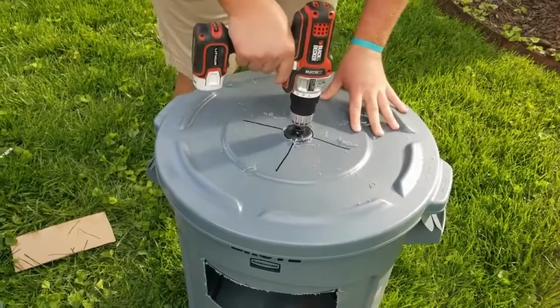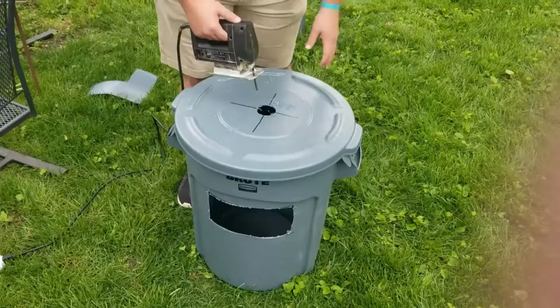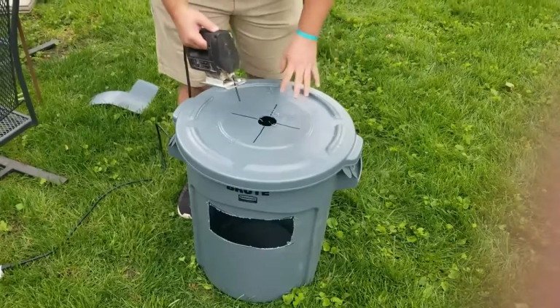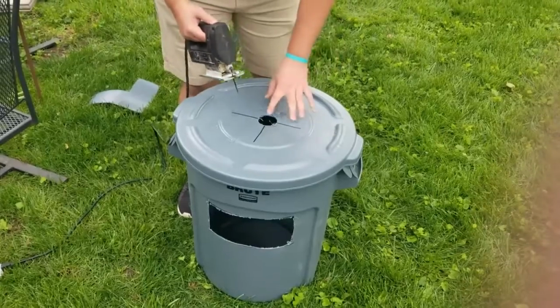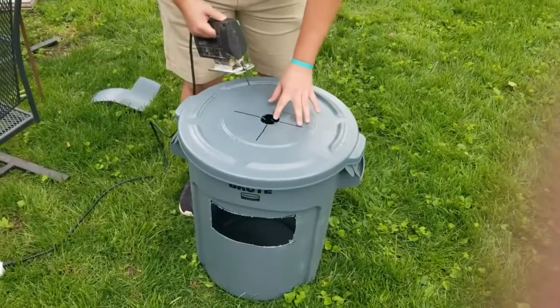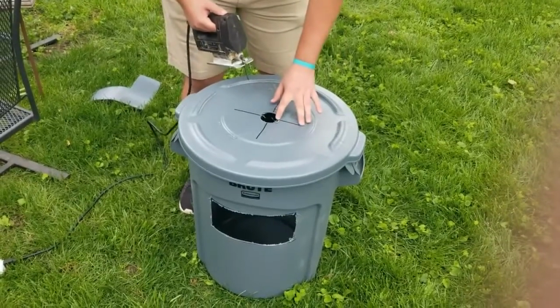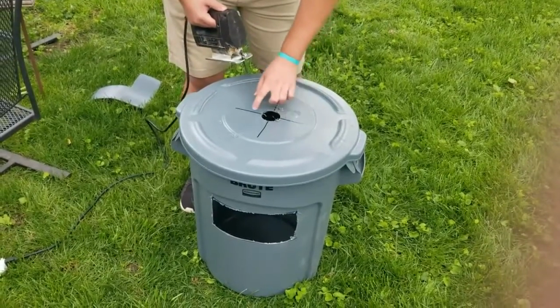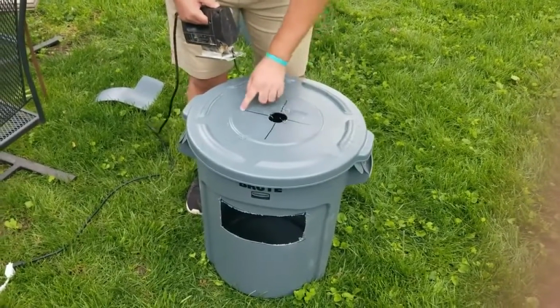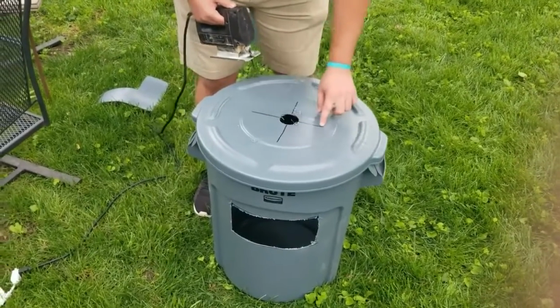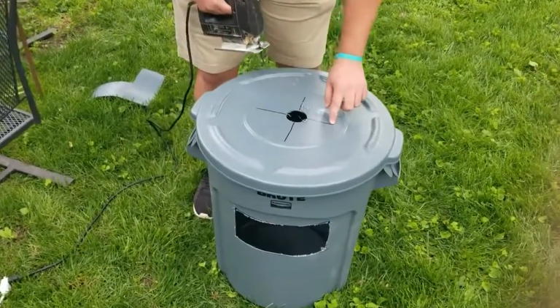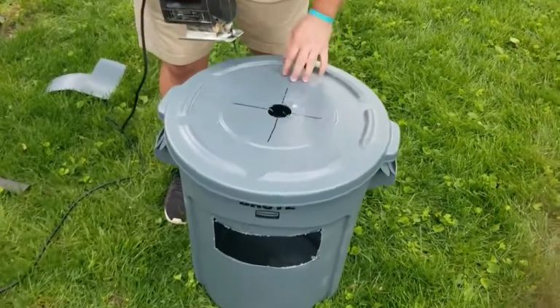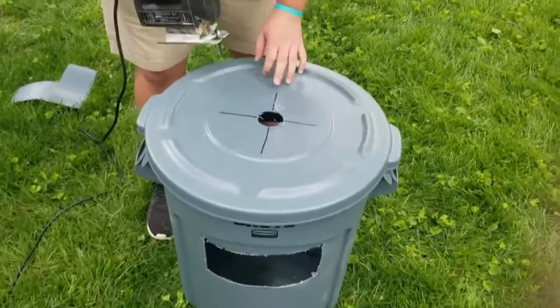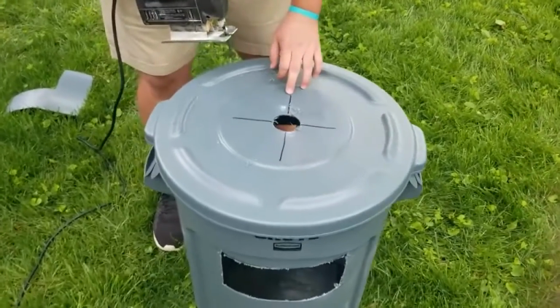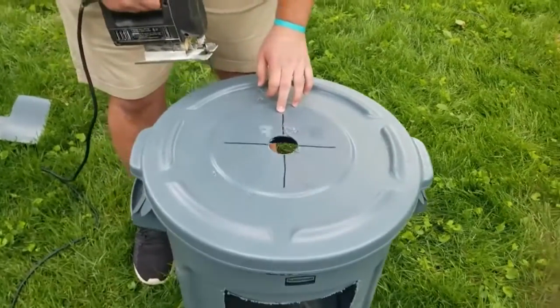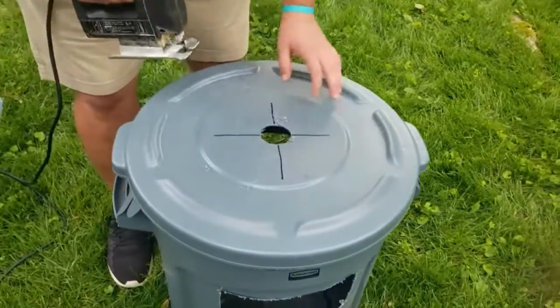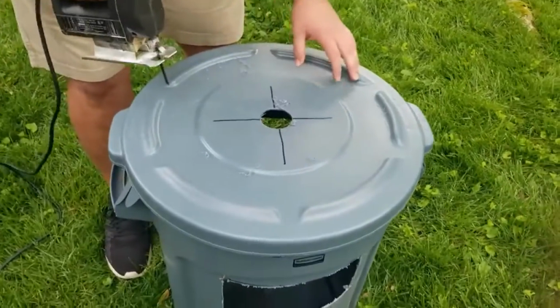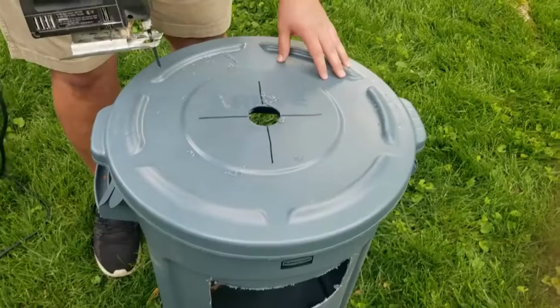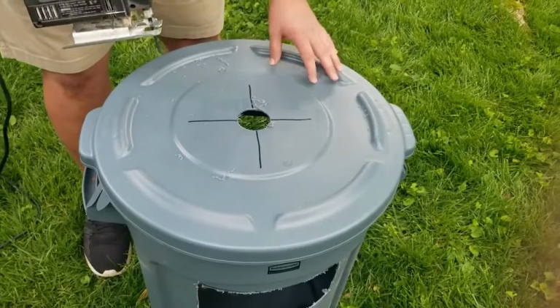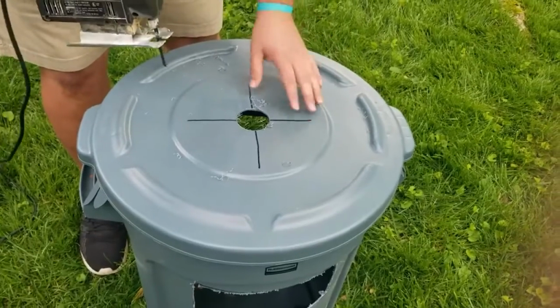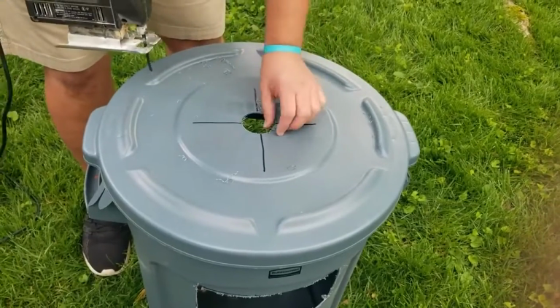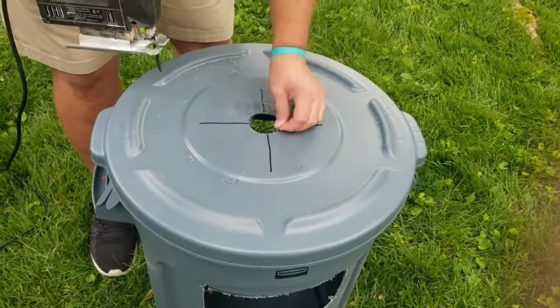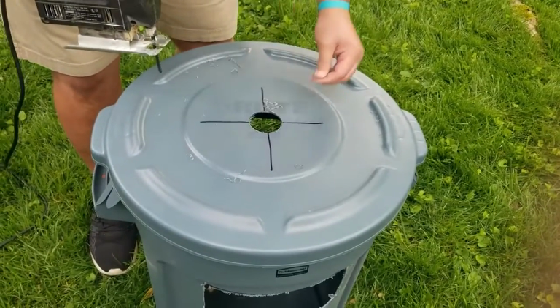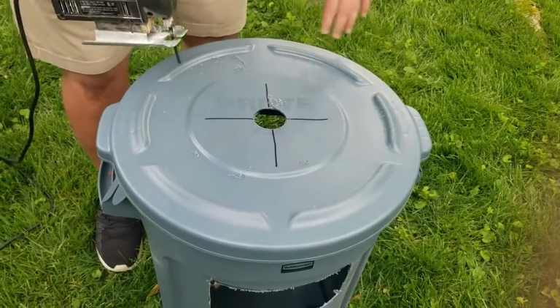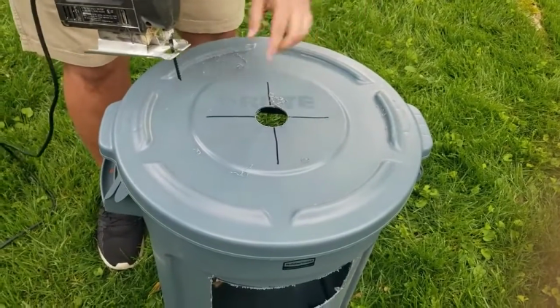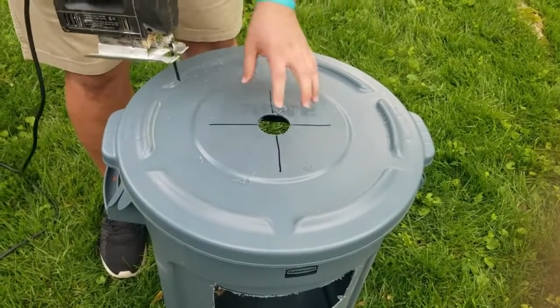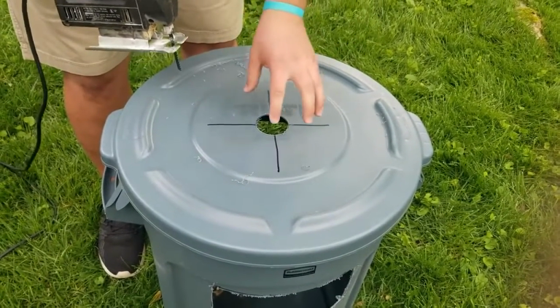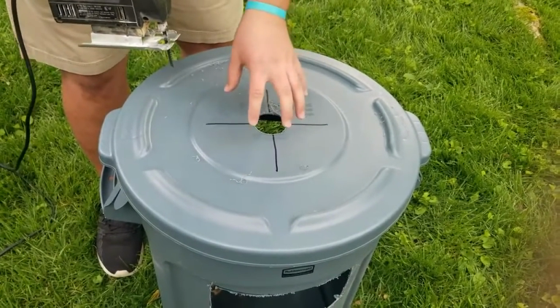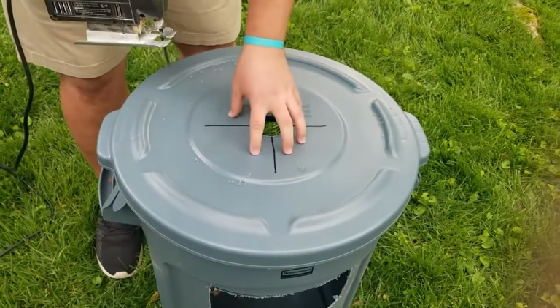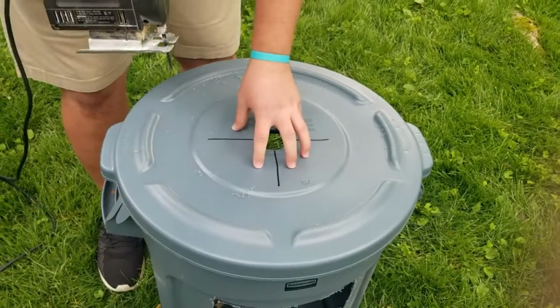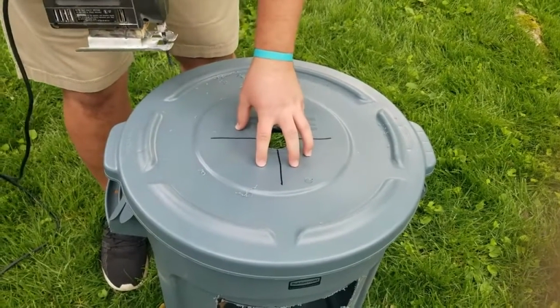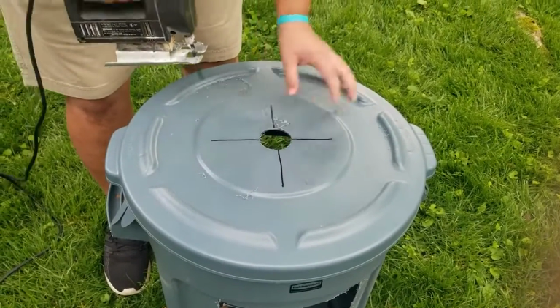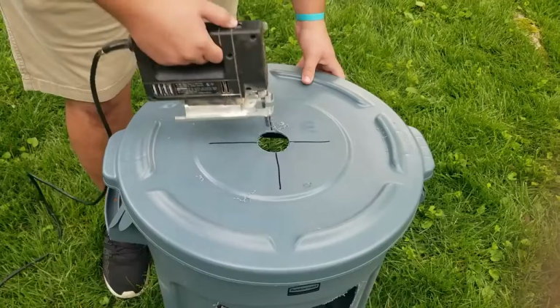Now we'll be cutting the cross on our previously marked top, and this is so we can fit the cone into the top of the trash can.